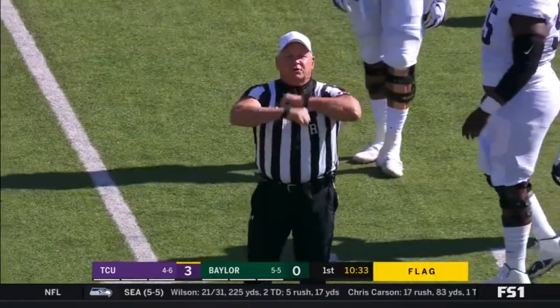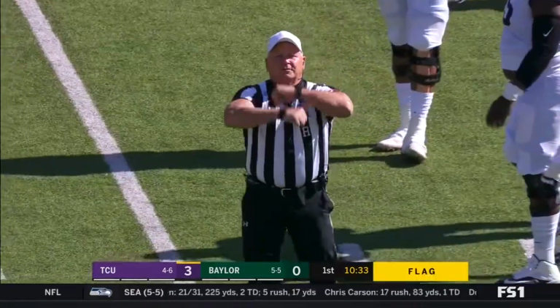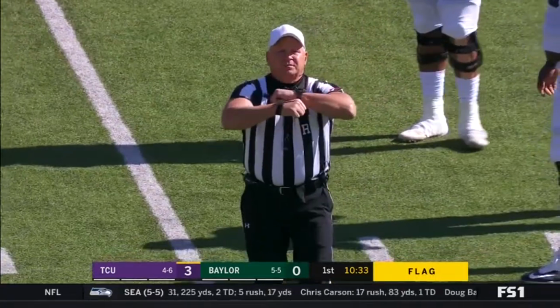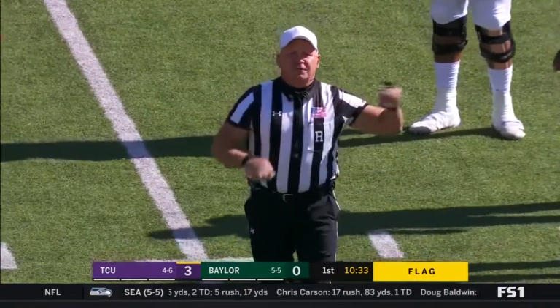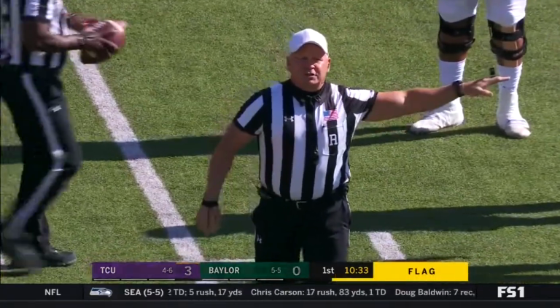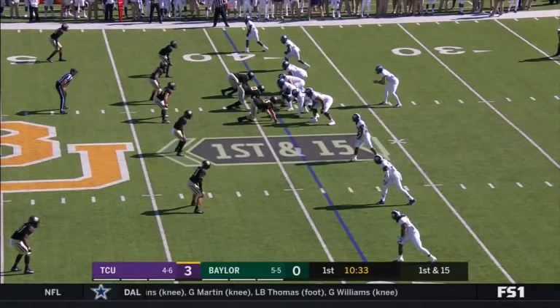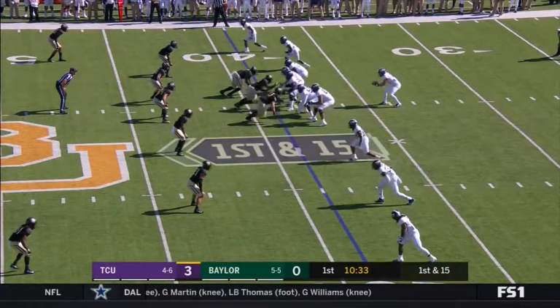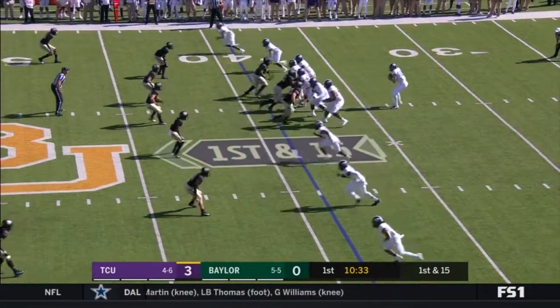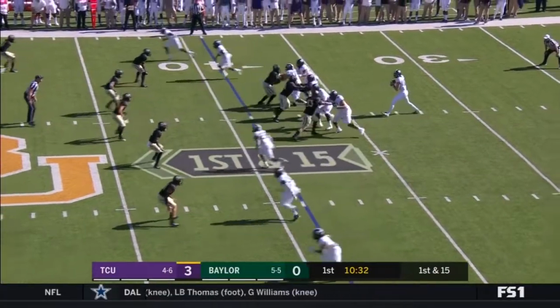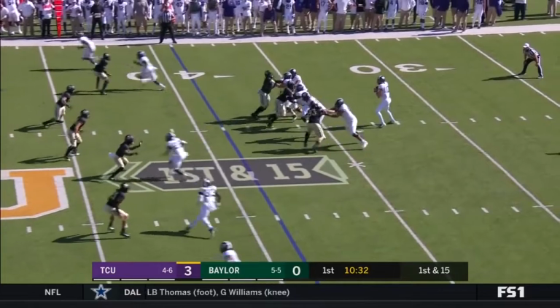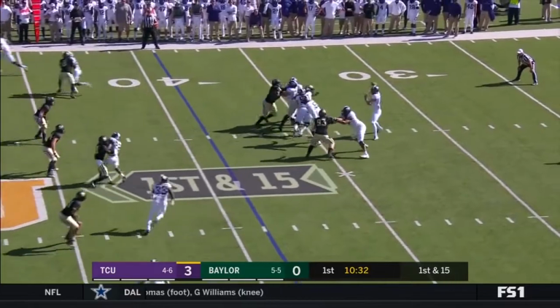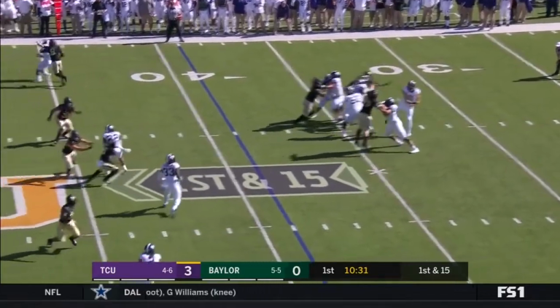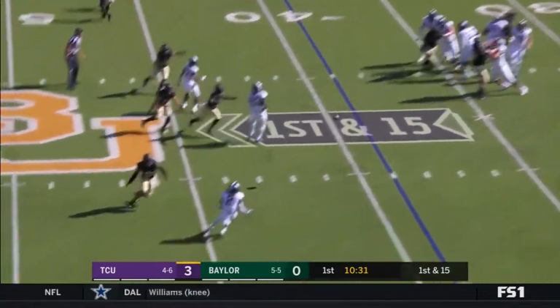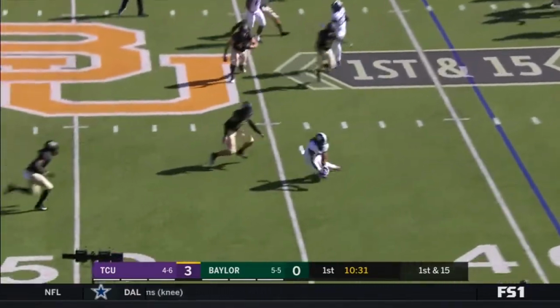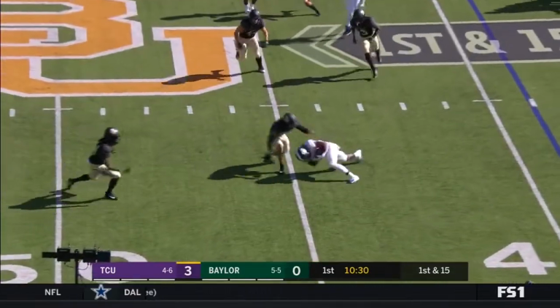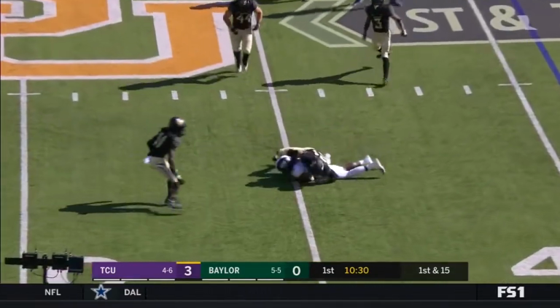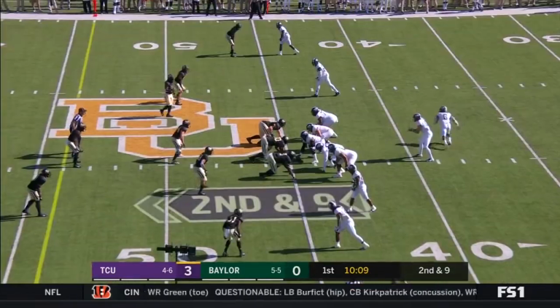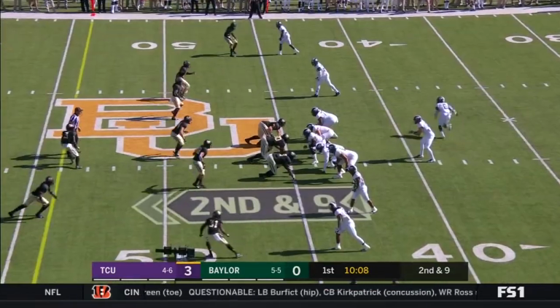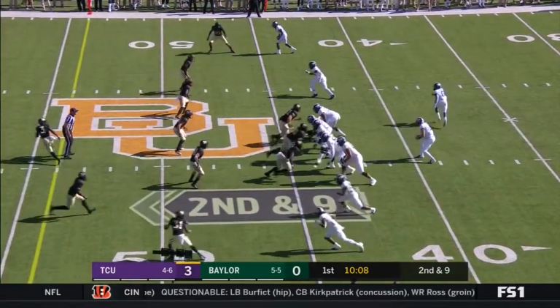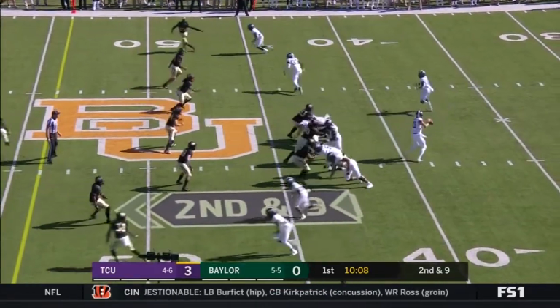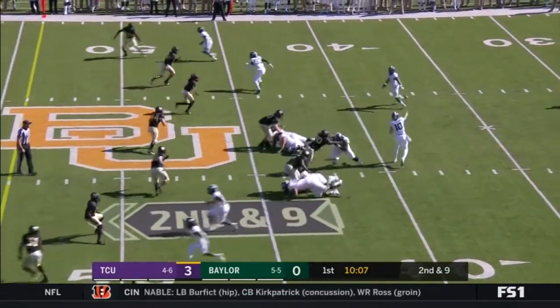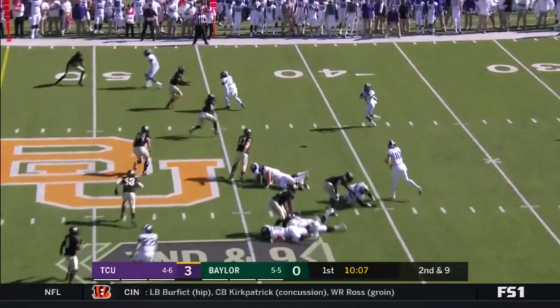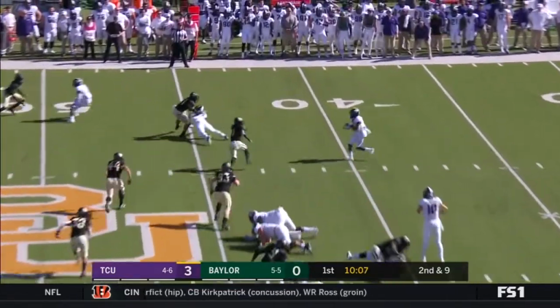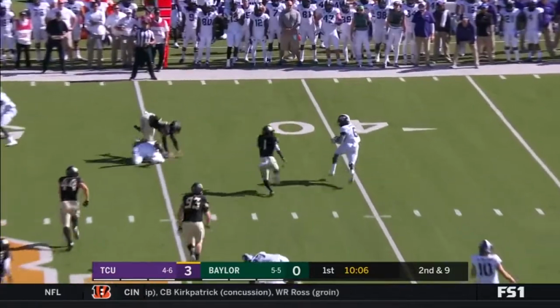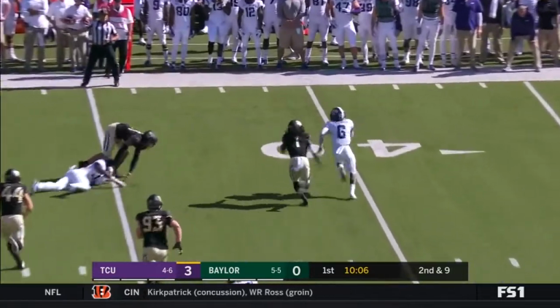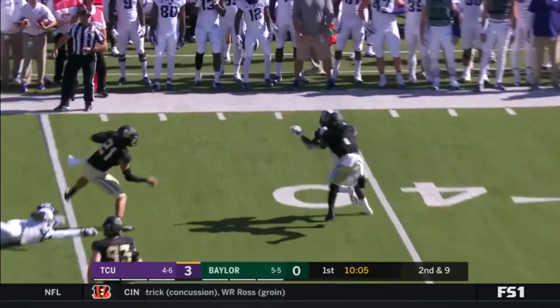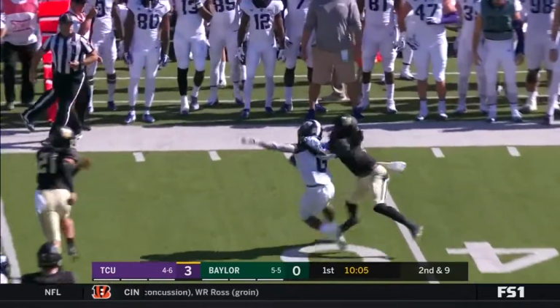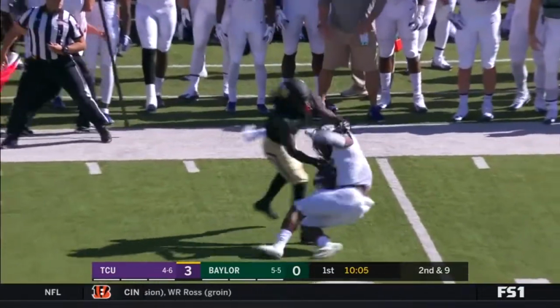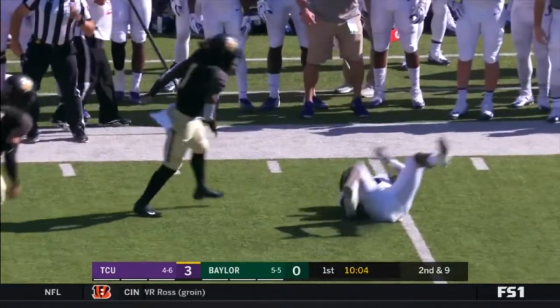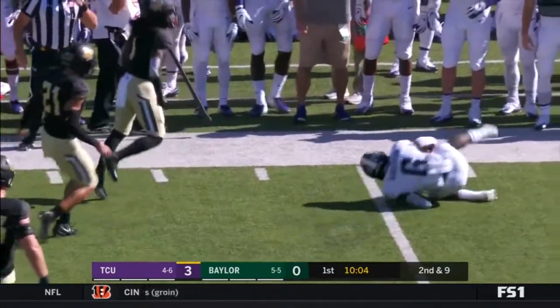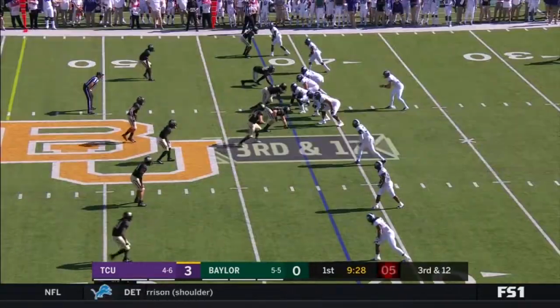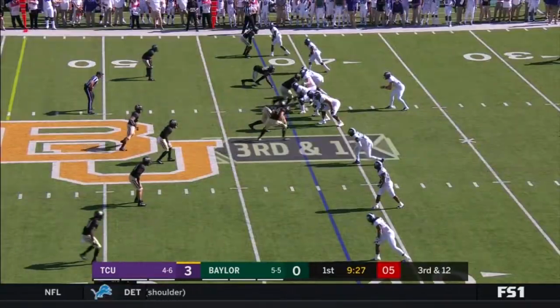False start, offense. On first and 15 now, Collins — a nice run in this game. Anderson goes out, they swing it out to him, and a good job for Collins.